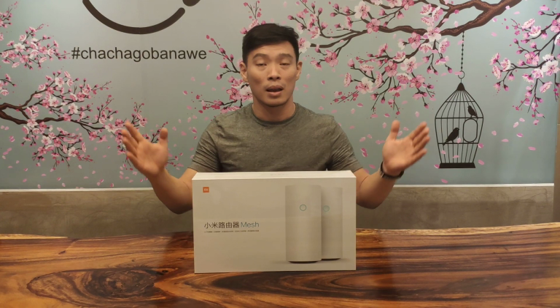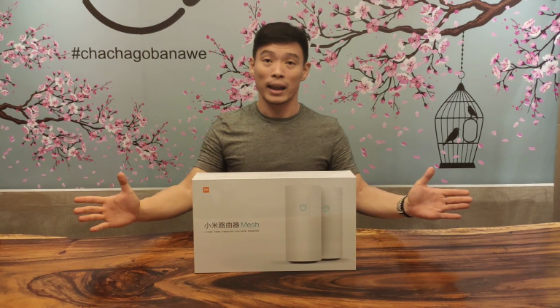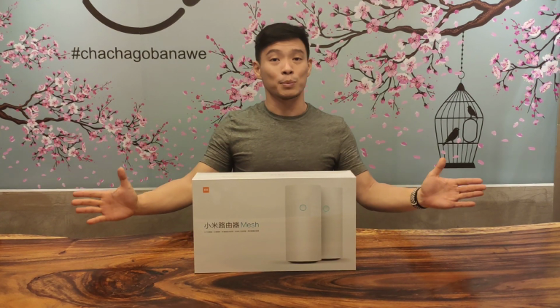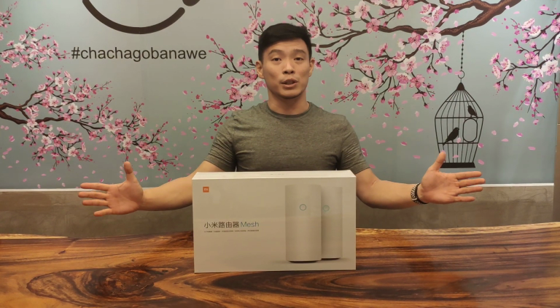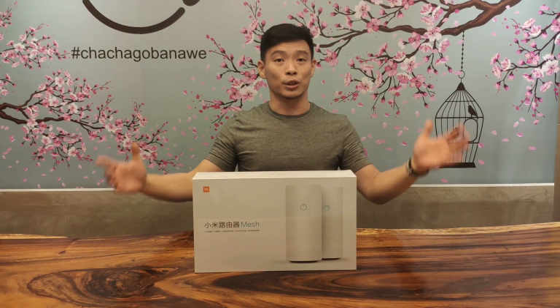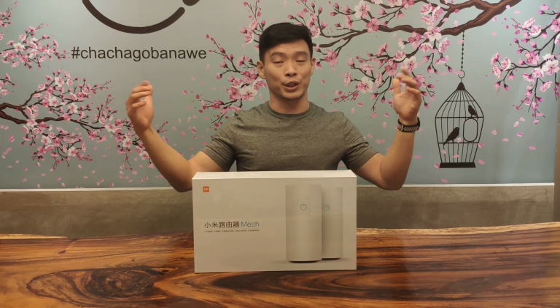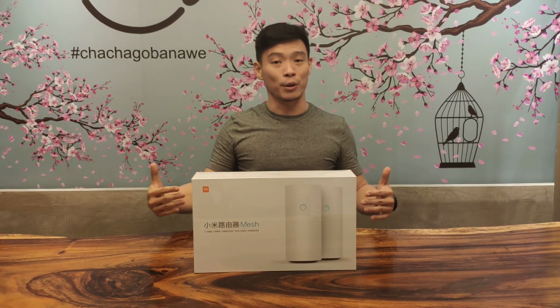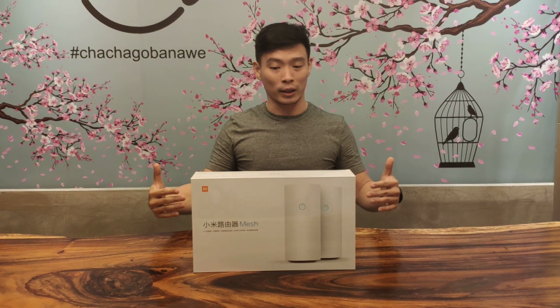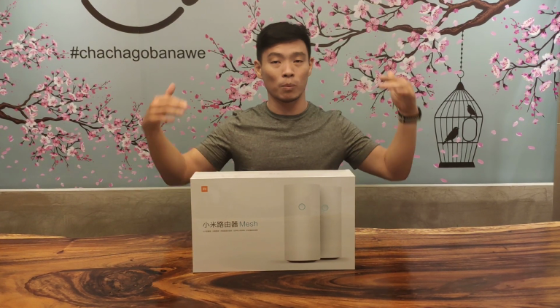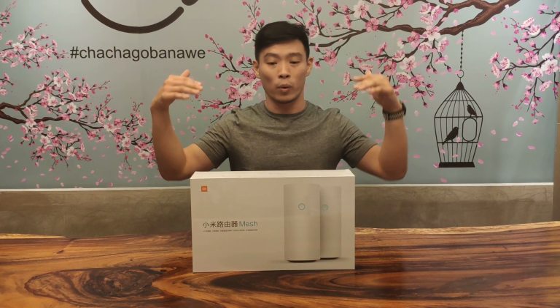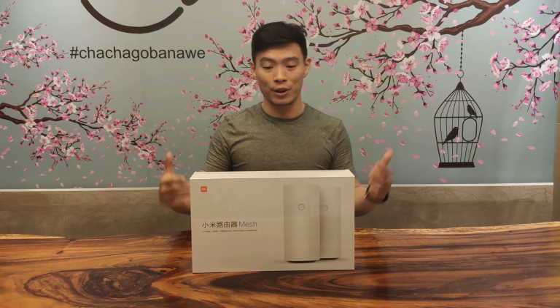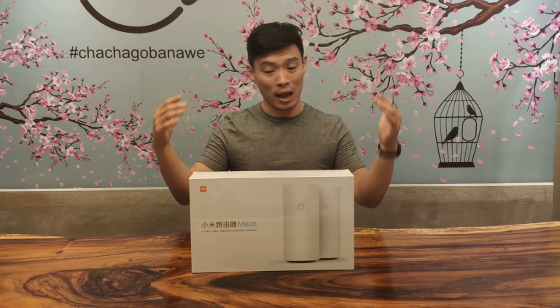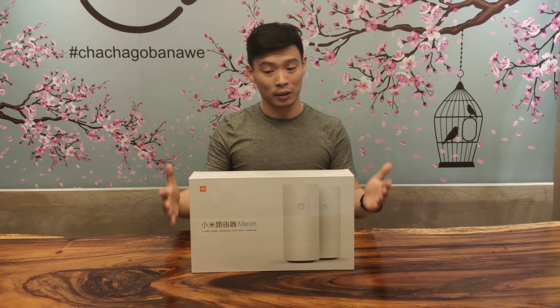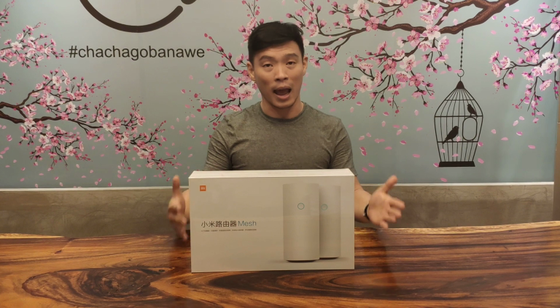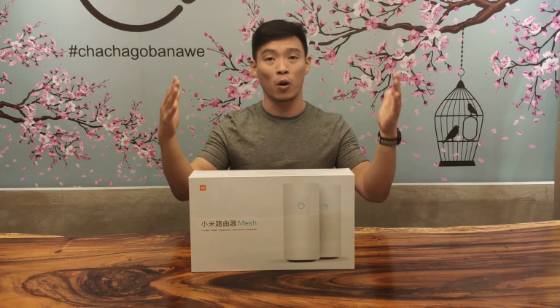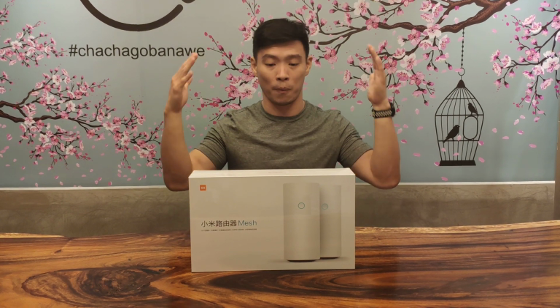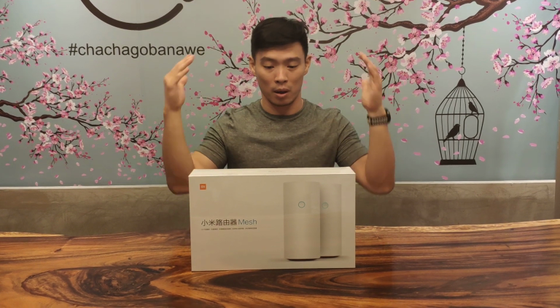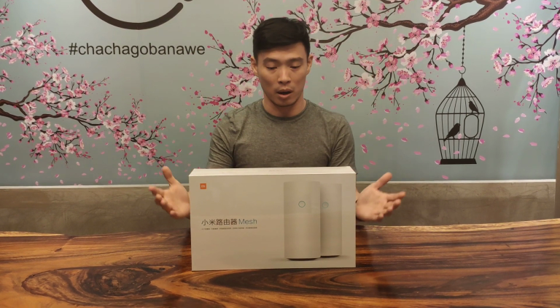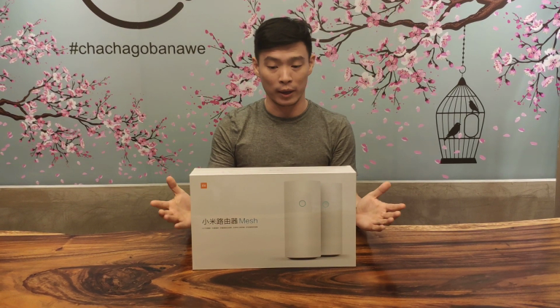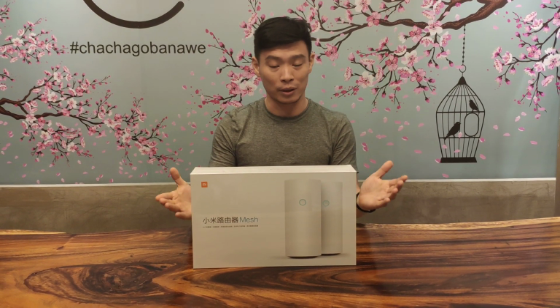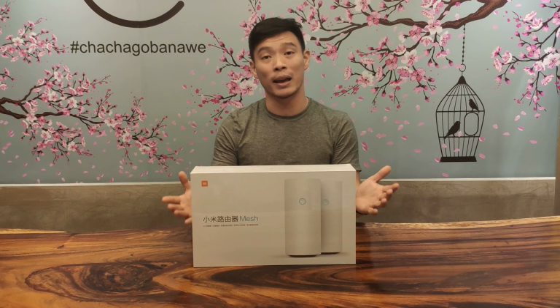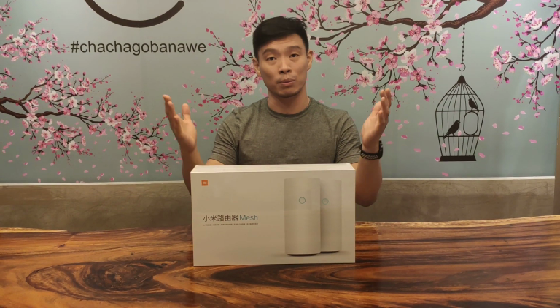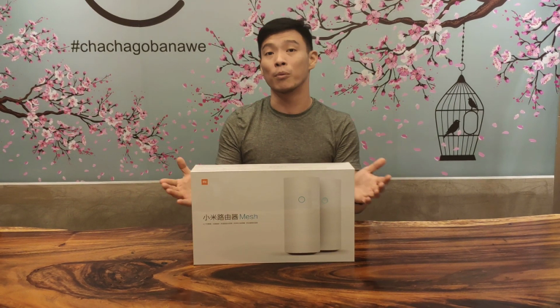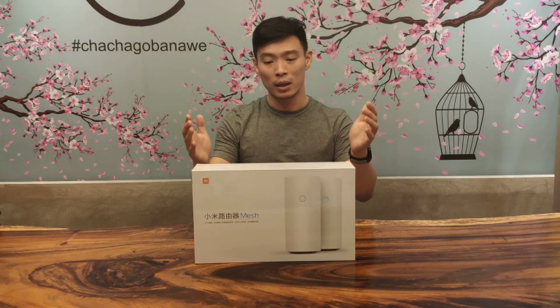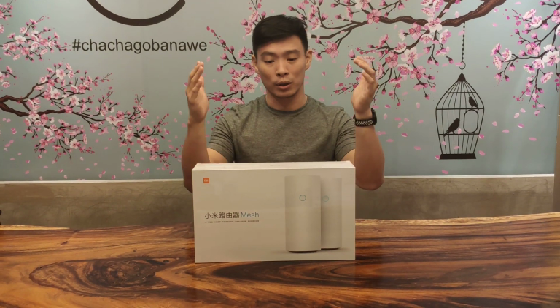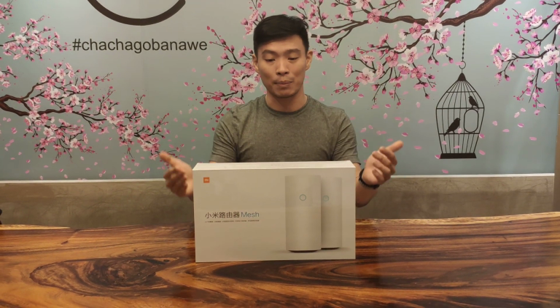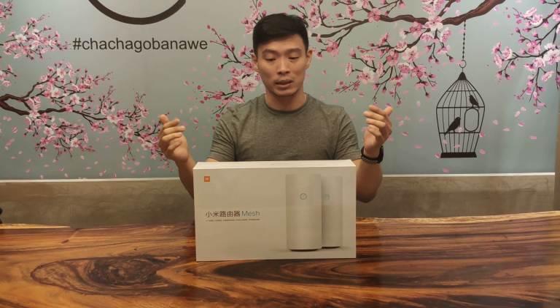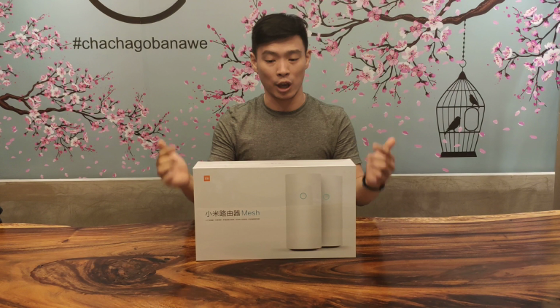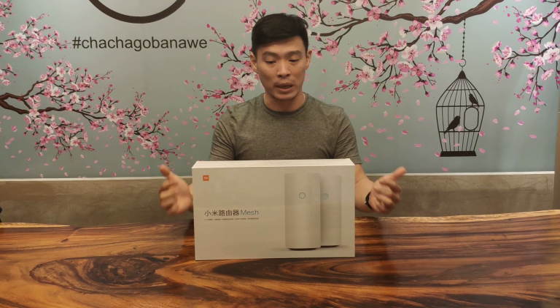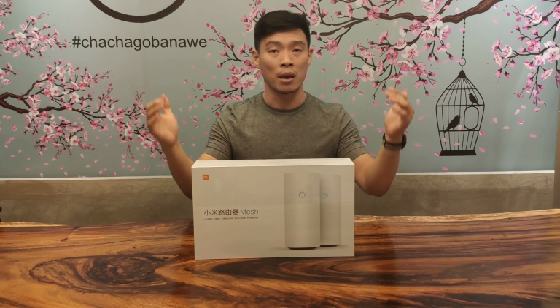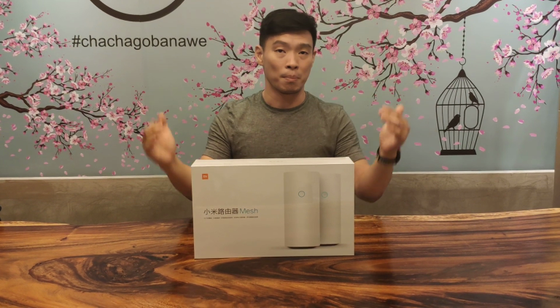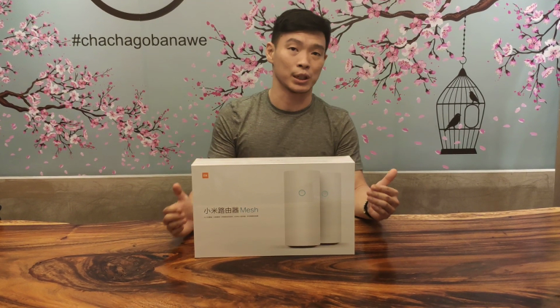Hi guys, it's me, Michiru ZeroQ of XiaomiReview.com. We have here another type of communication device from Xiaomi. This type is the Xiaomi Mesh.